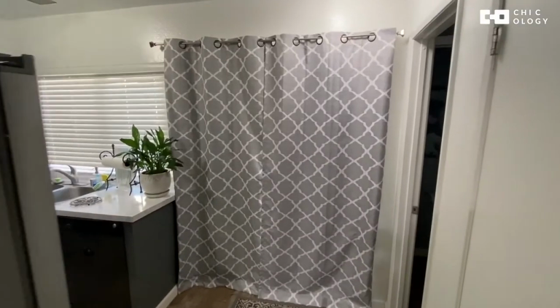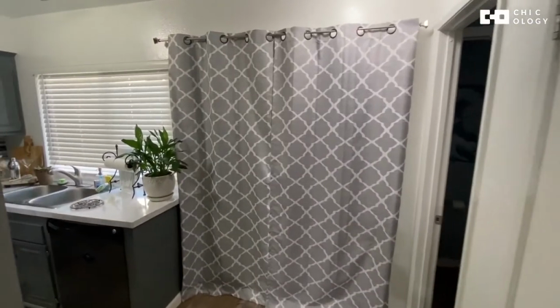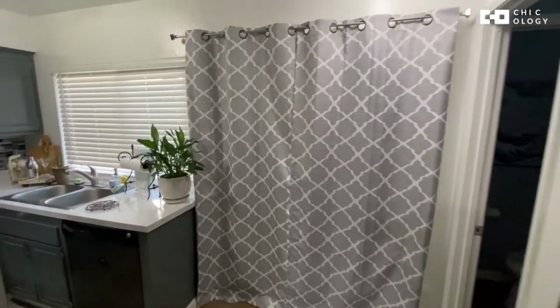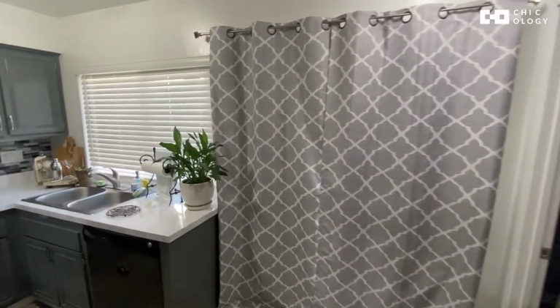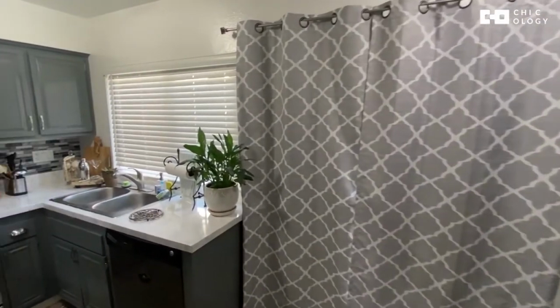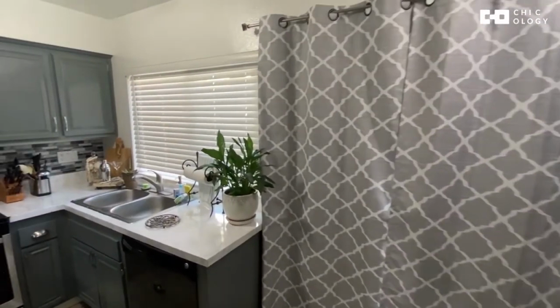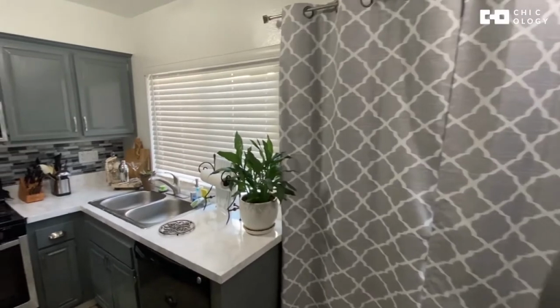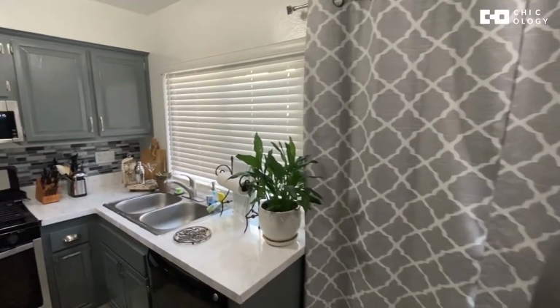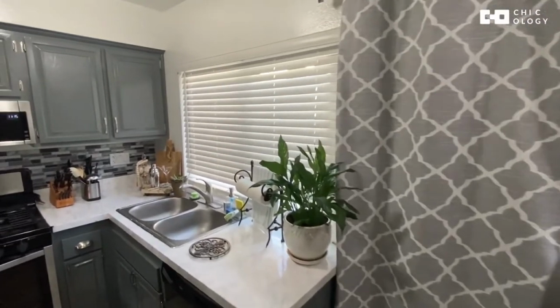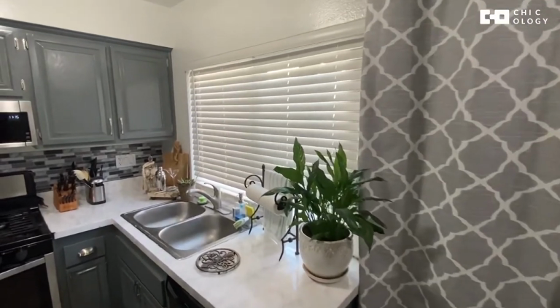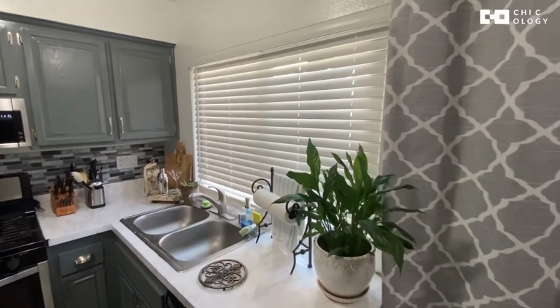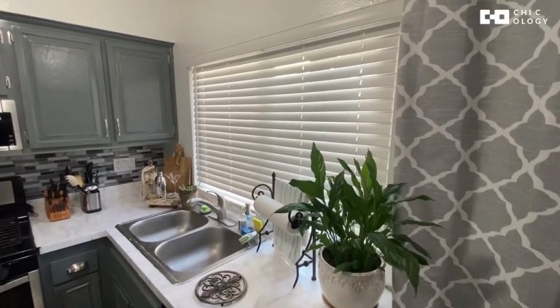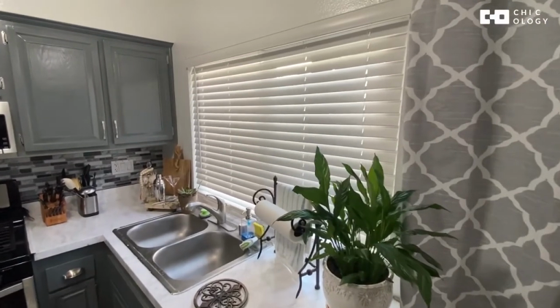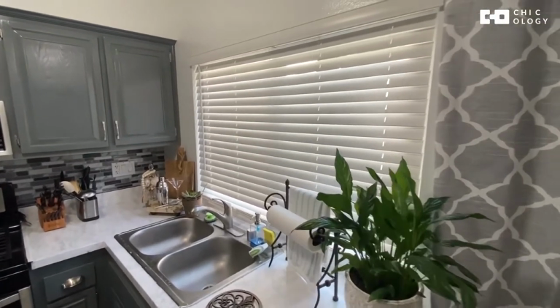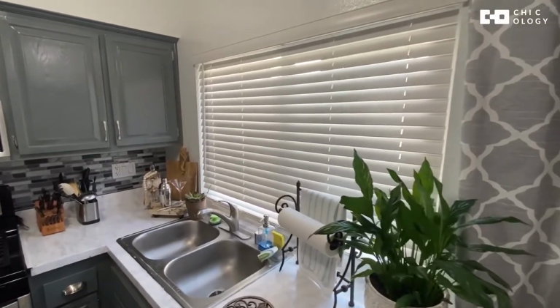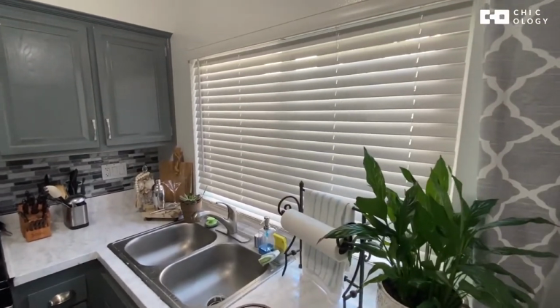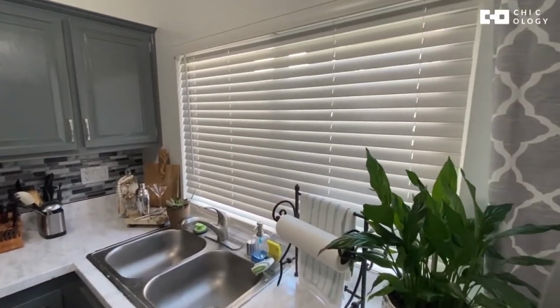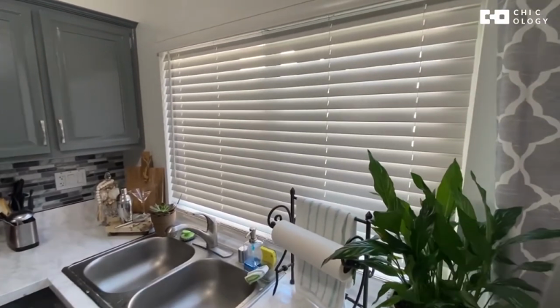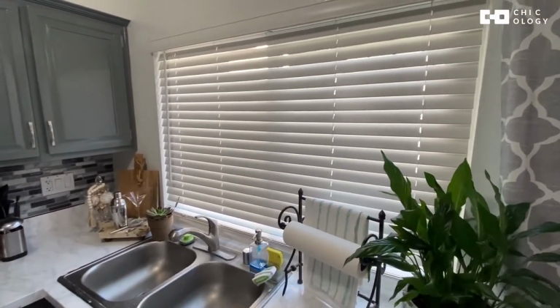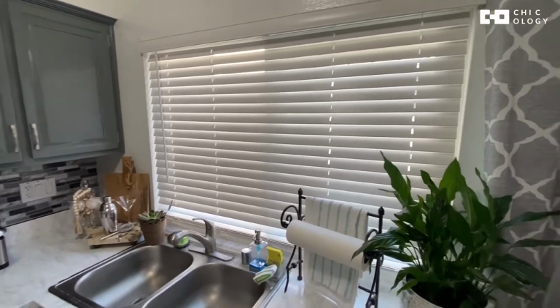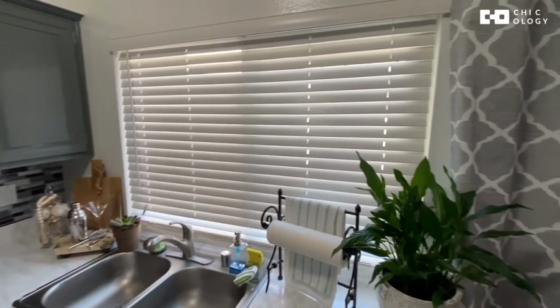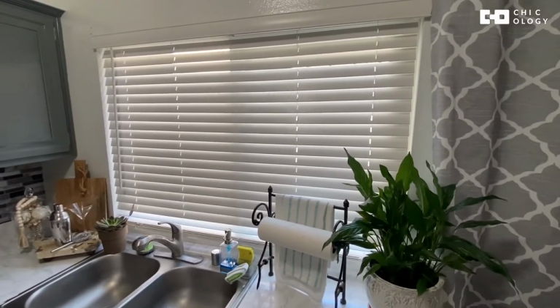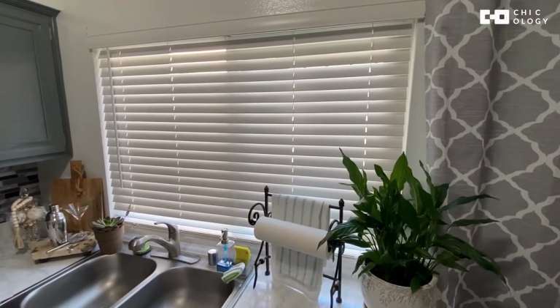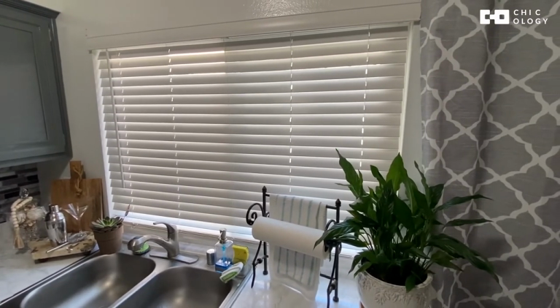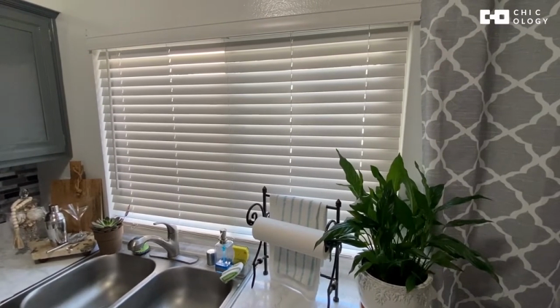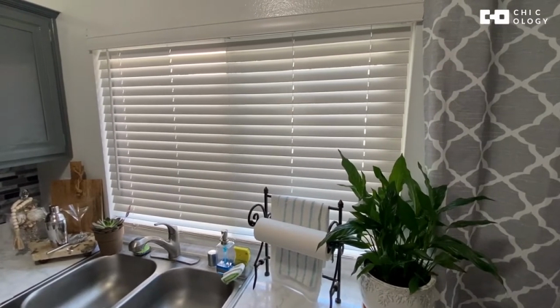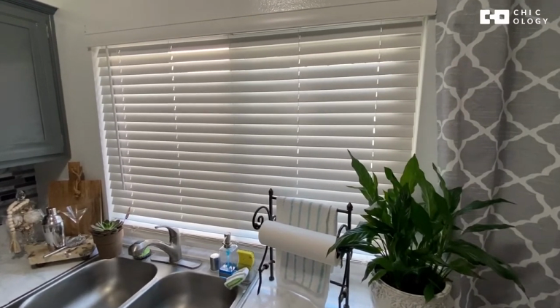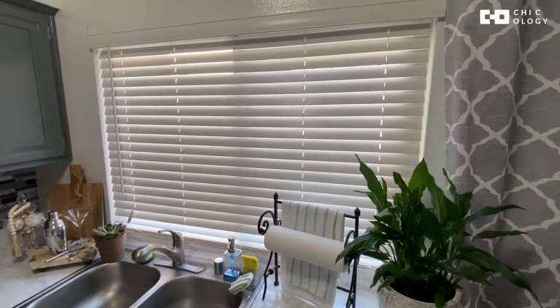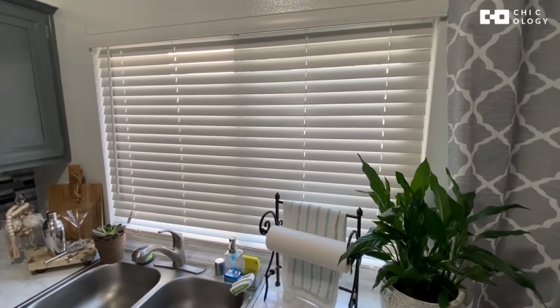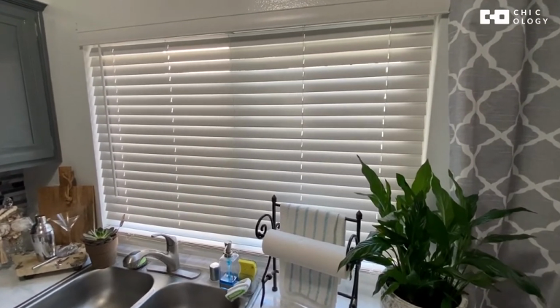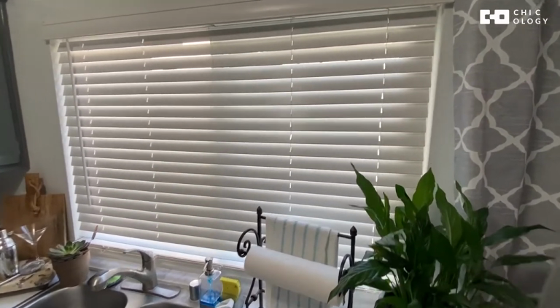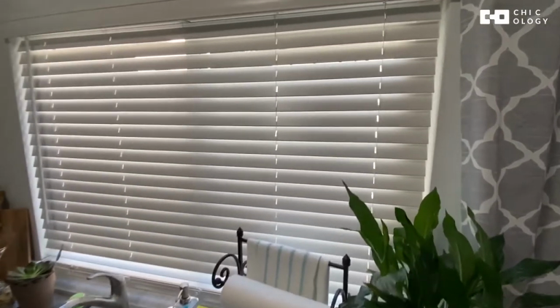Here we go. These are our new Chicology white faux wood cordless blinds, and they look great. It took hardly any time to install them.